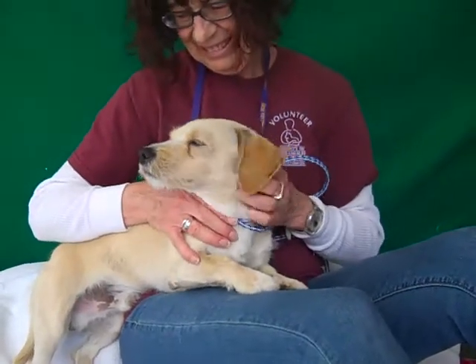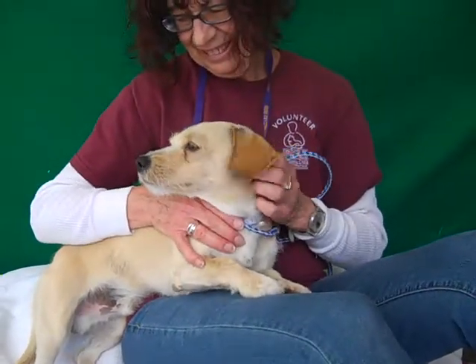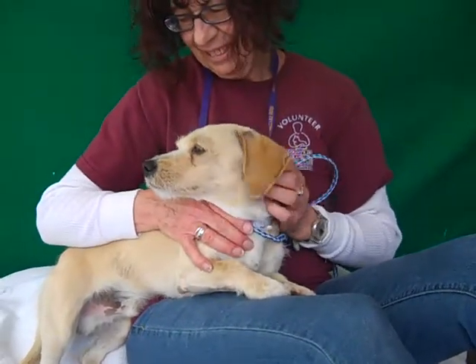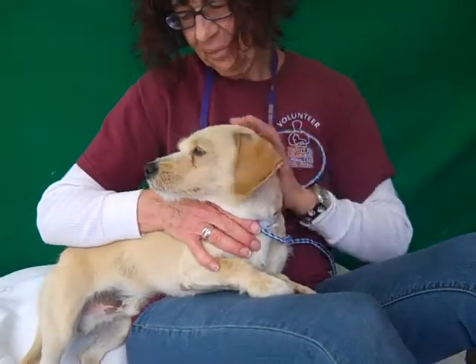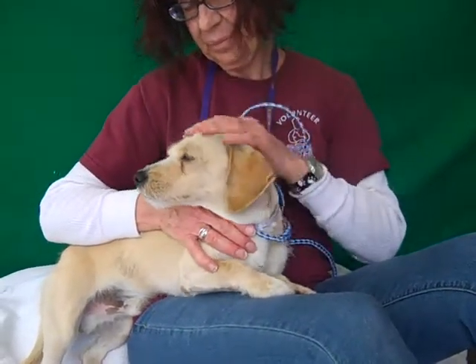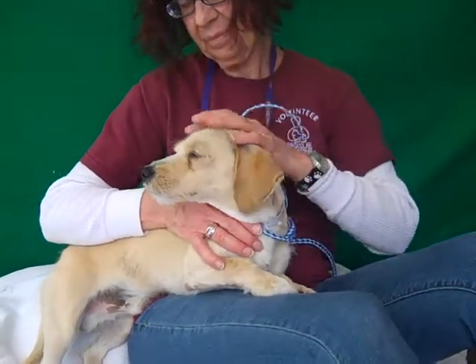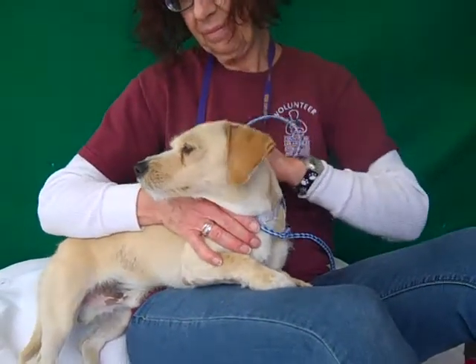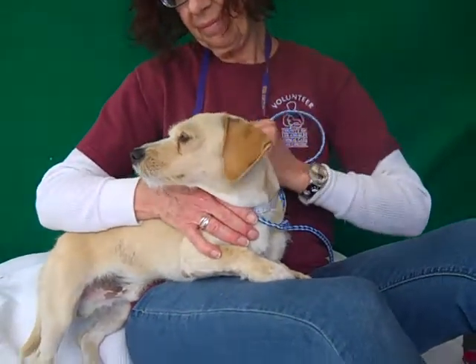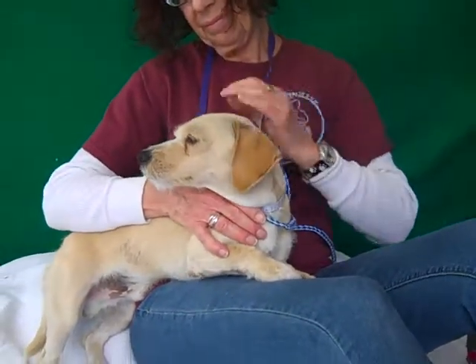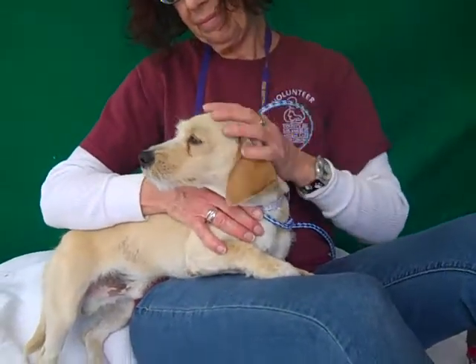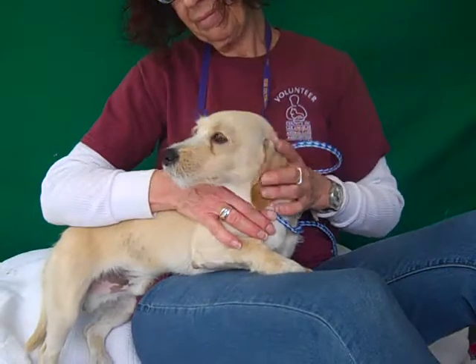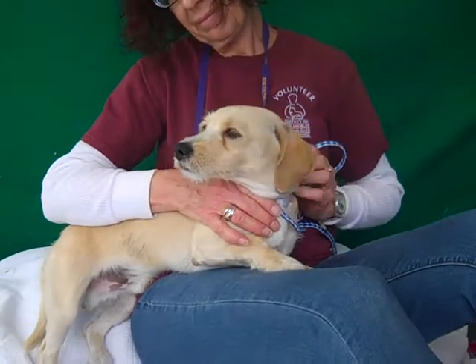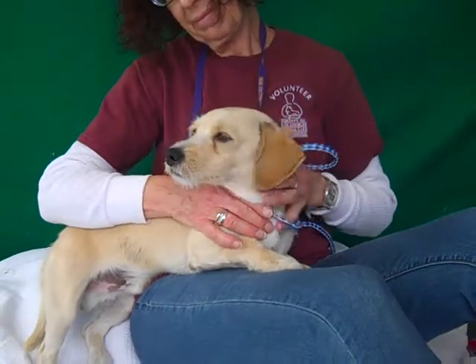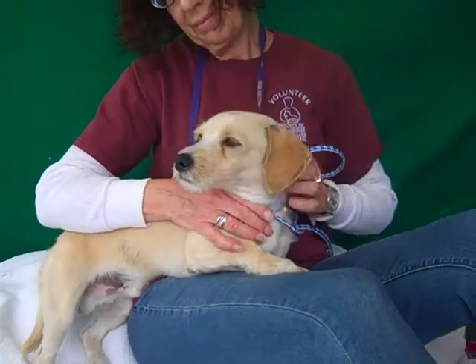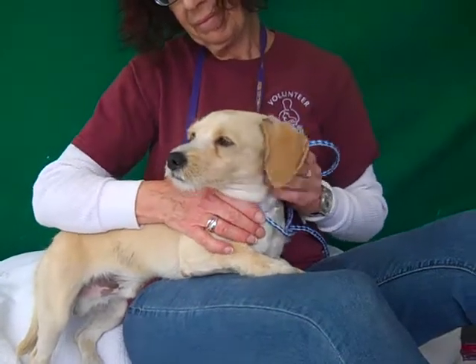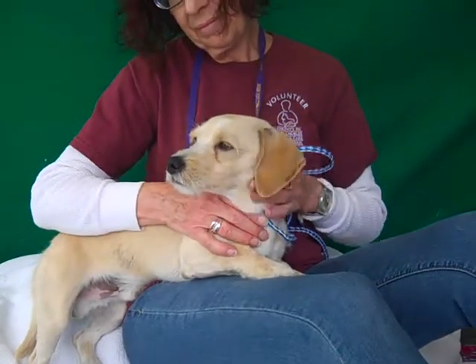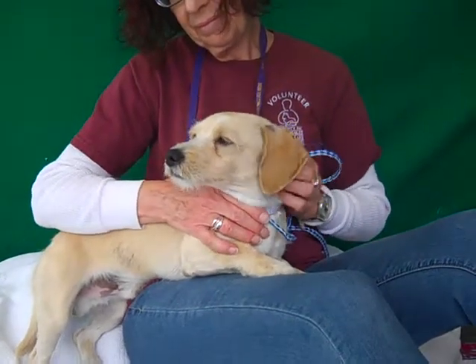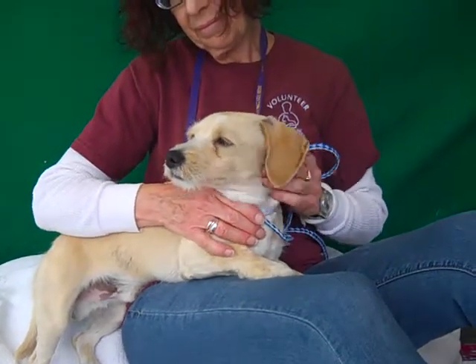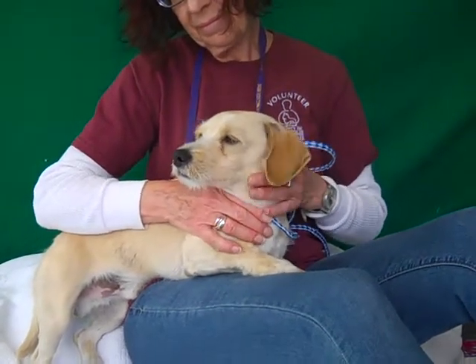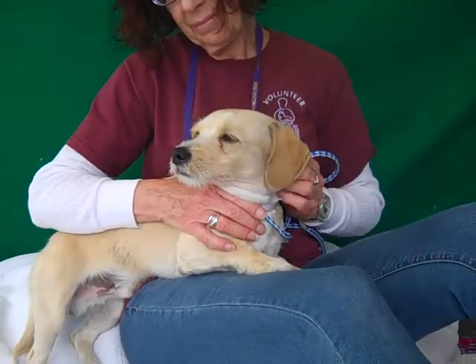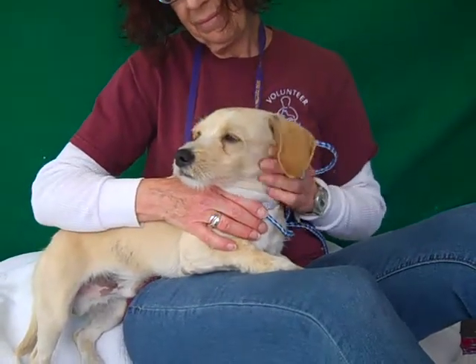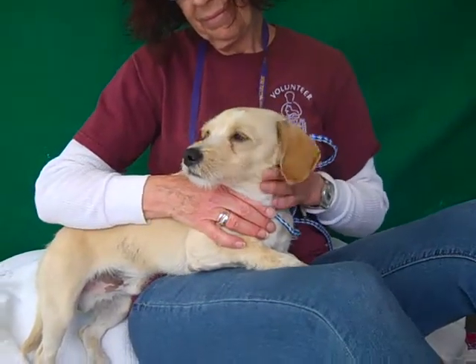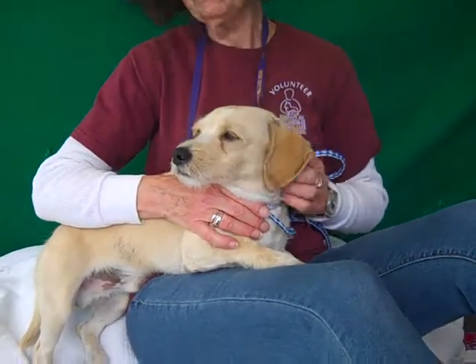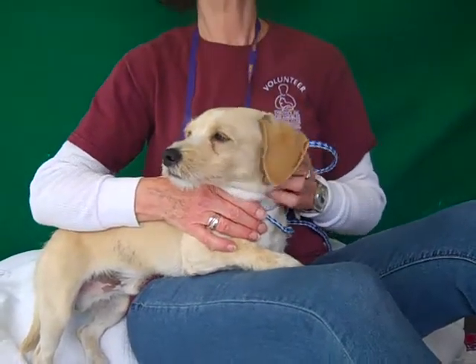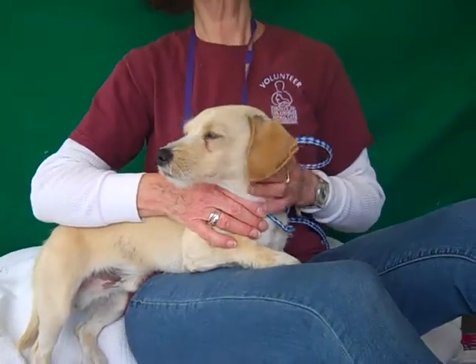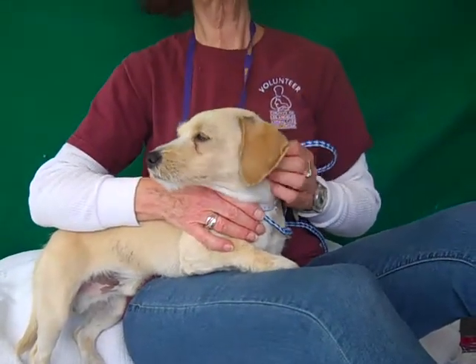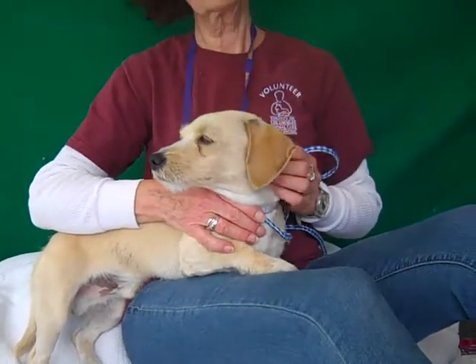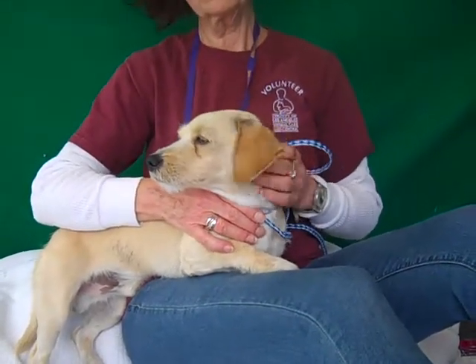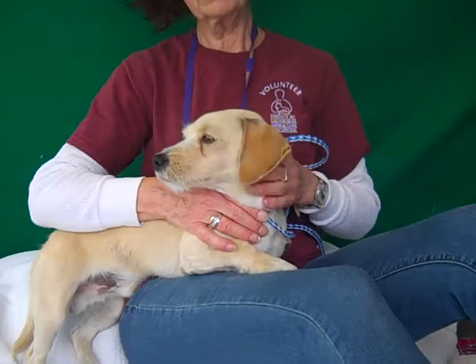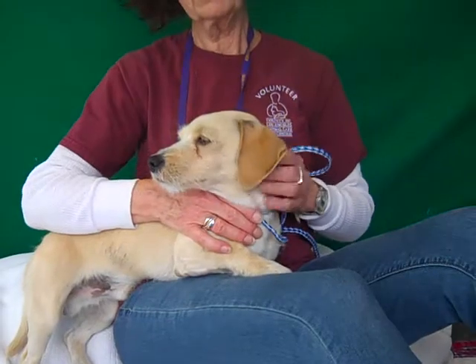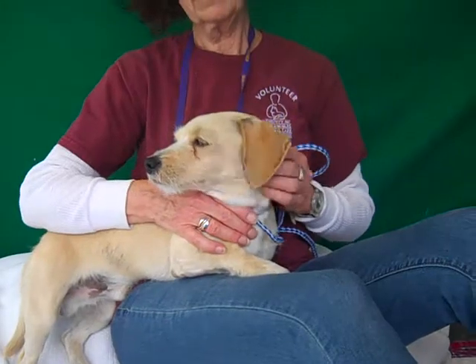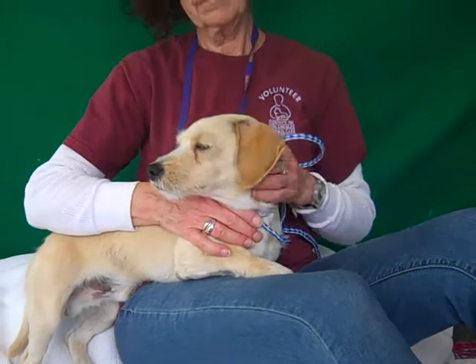He's good with other dogs — he has some kennel mates. As a puppy he'll need some puppy training: basic obedience, leash skills, all of that good stuff. But he will be good to go.